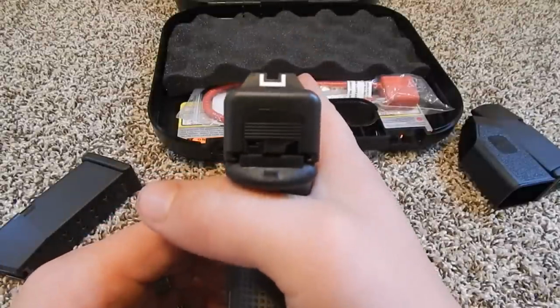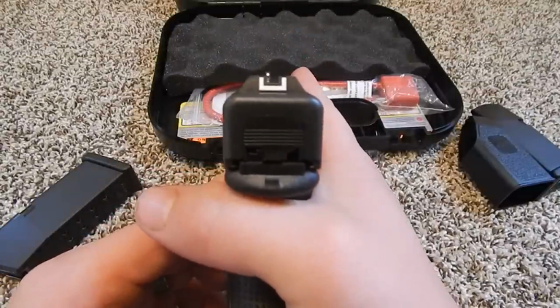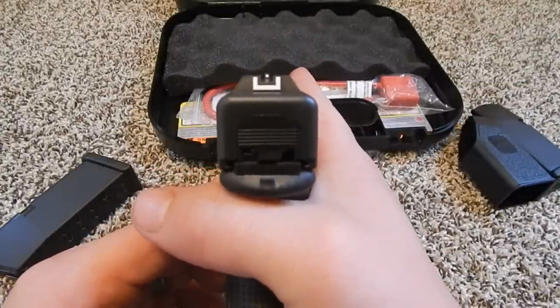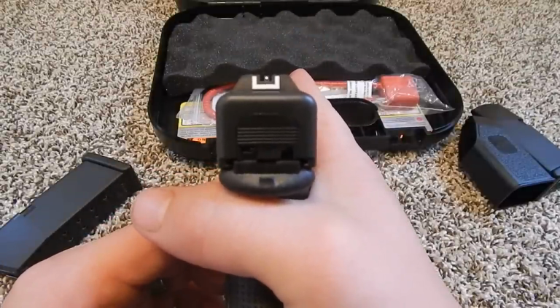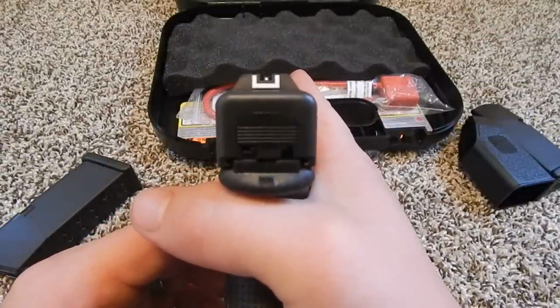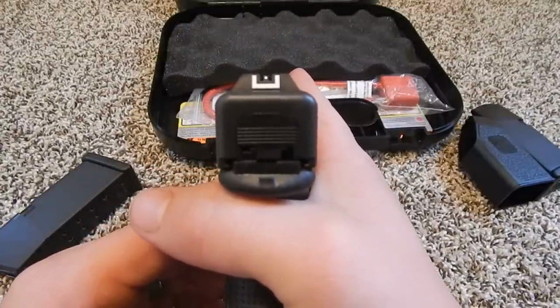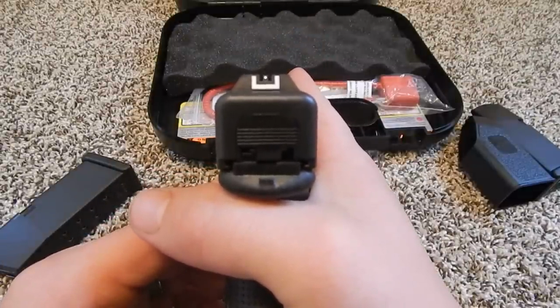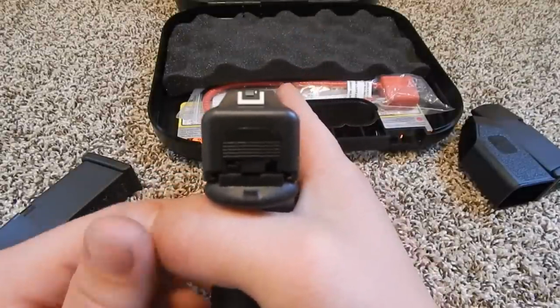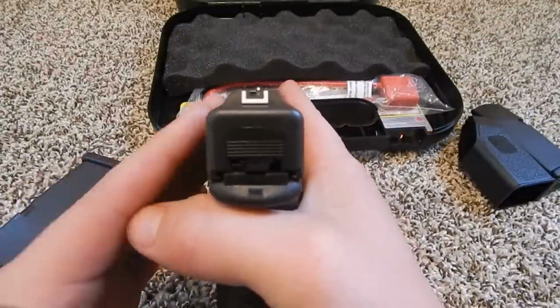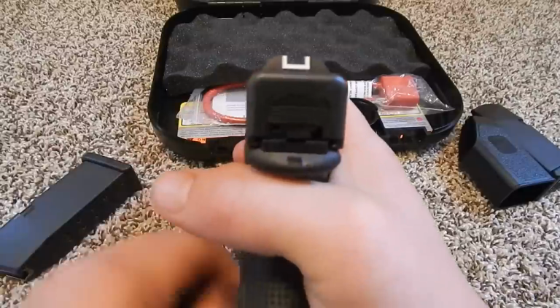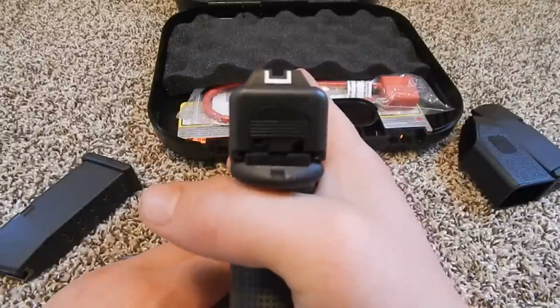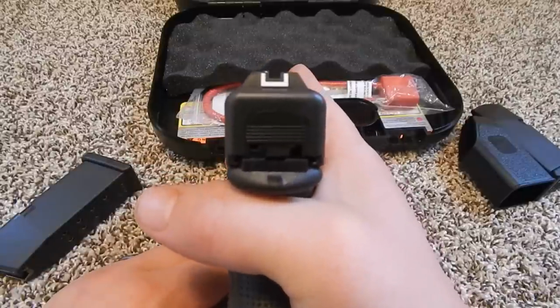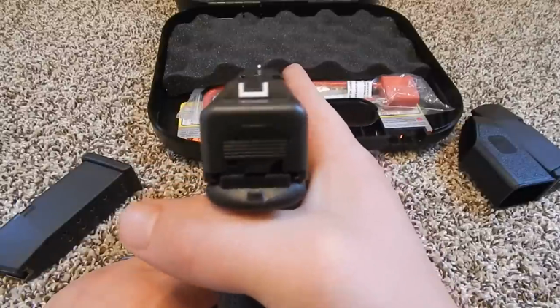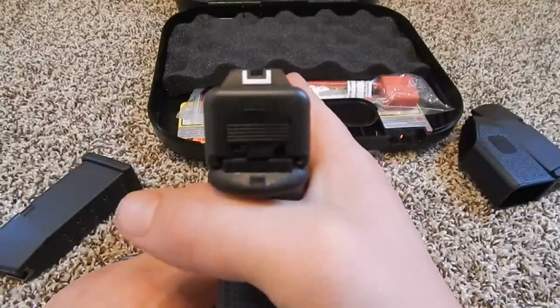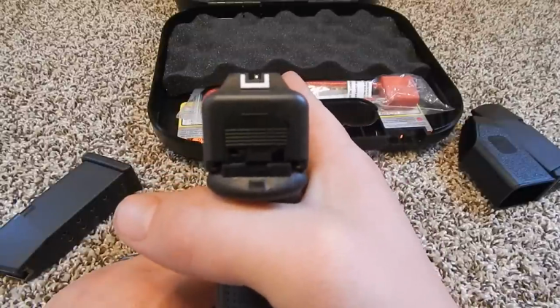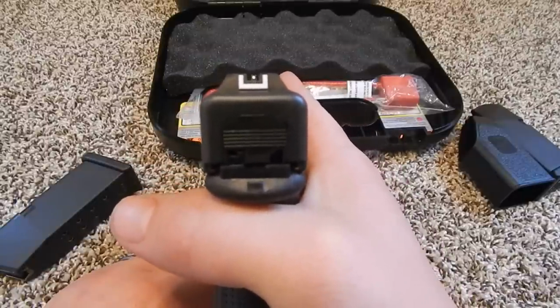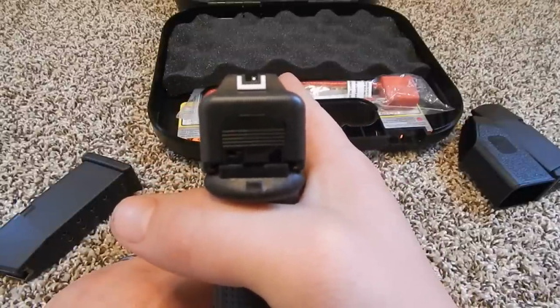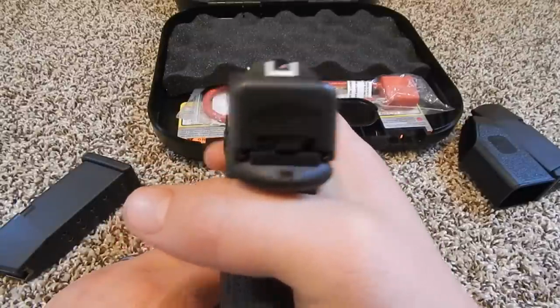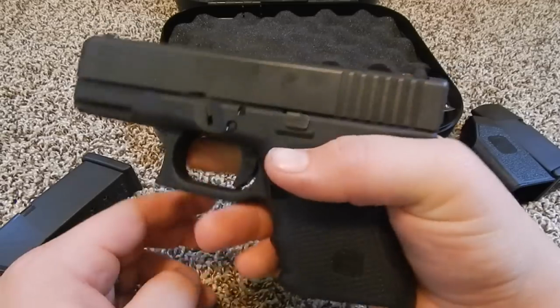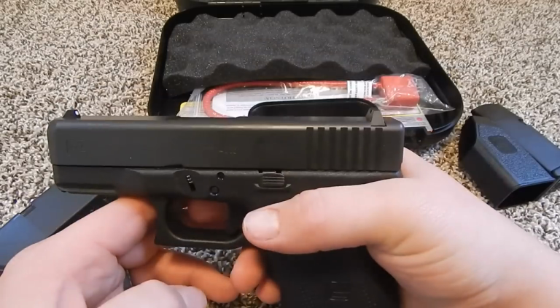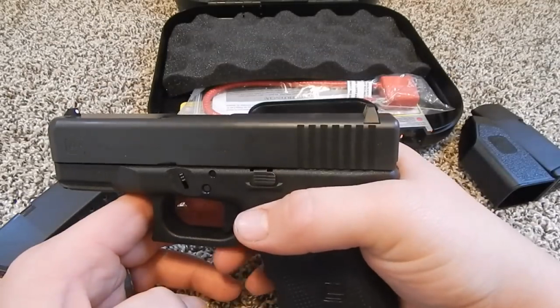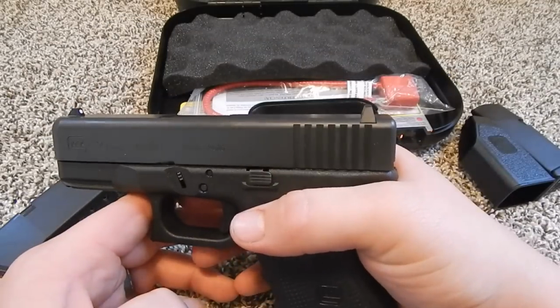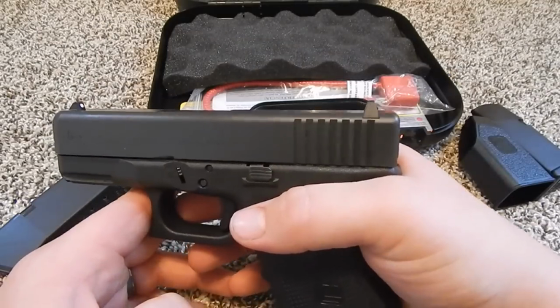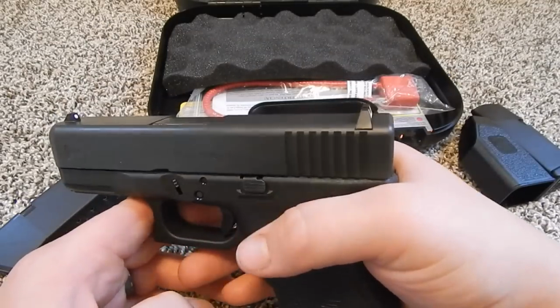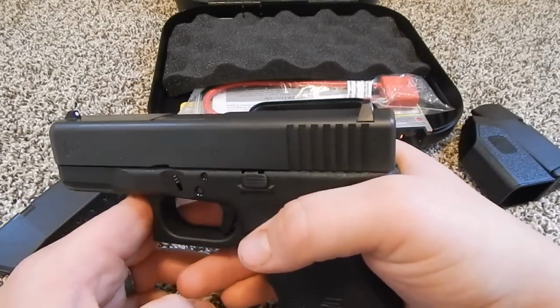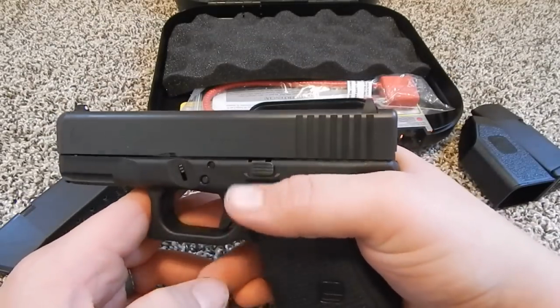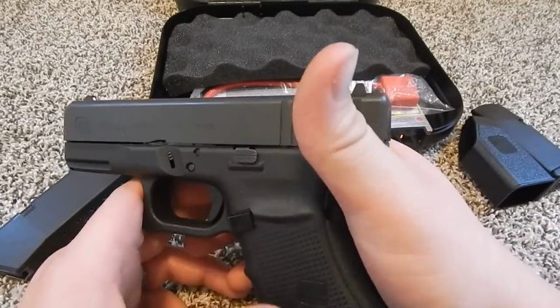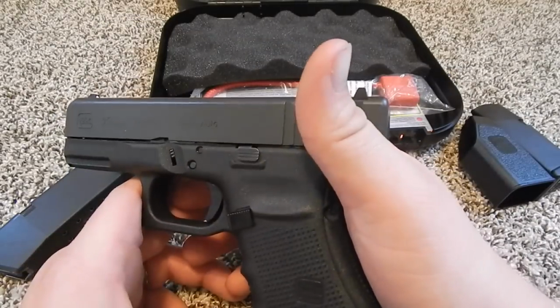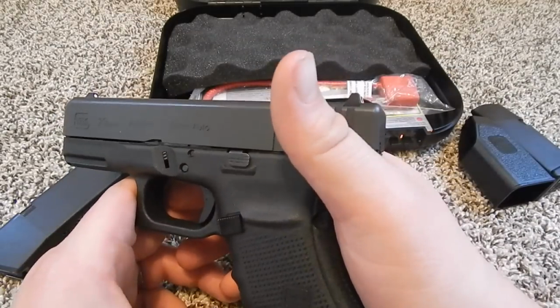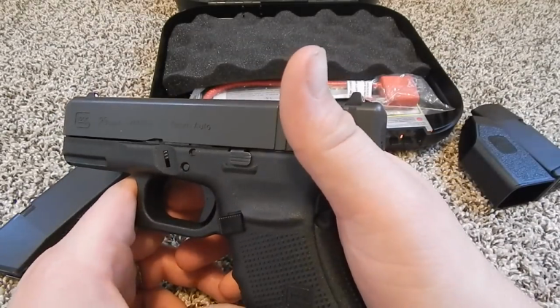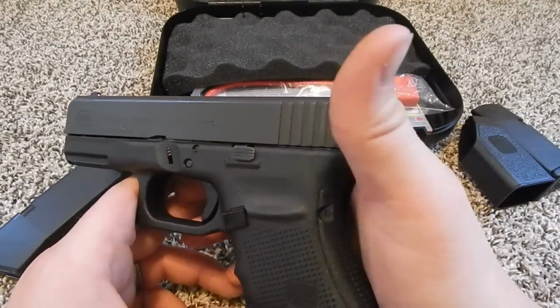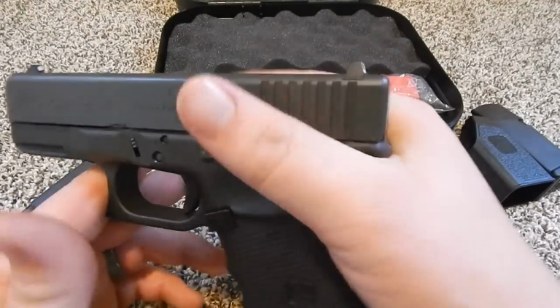The sights — it's your standard Glock sights. I like it. It's very good for target acquisition and I was doing pretty good with it. I'll probably make a video down the road with shooting and do more of a formal review.